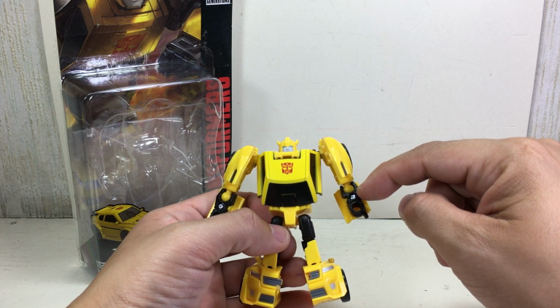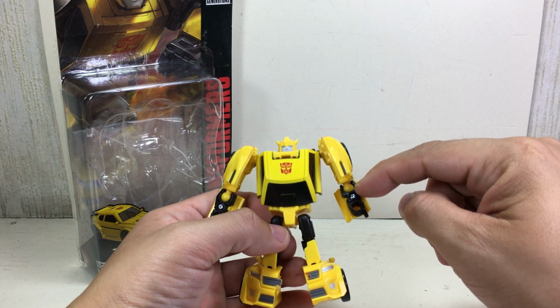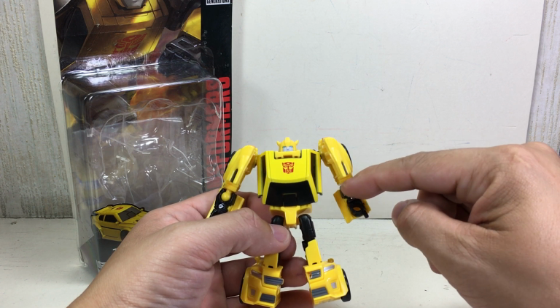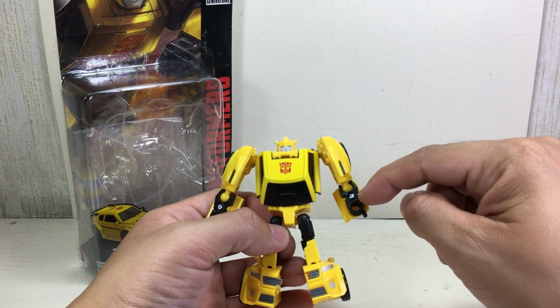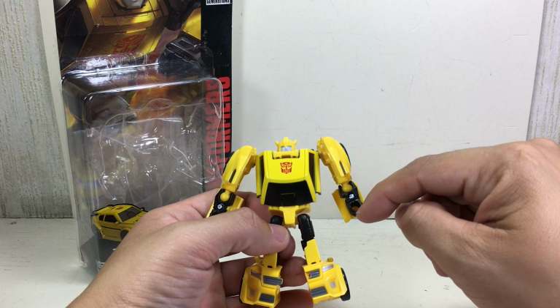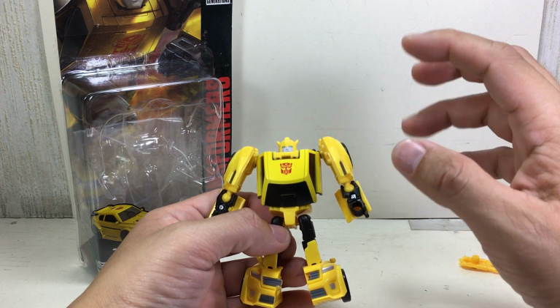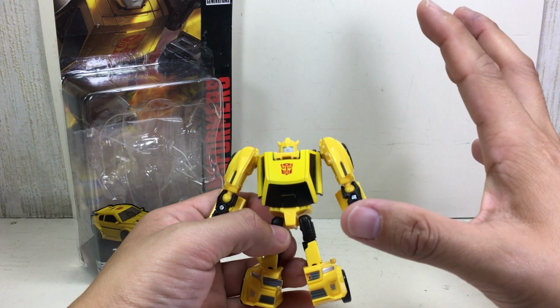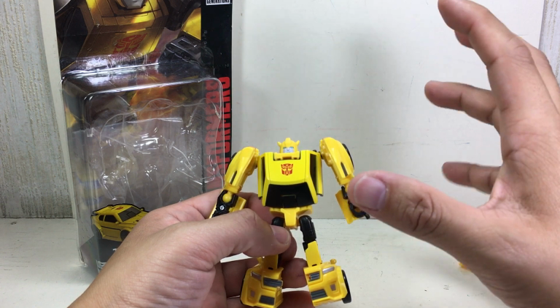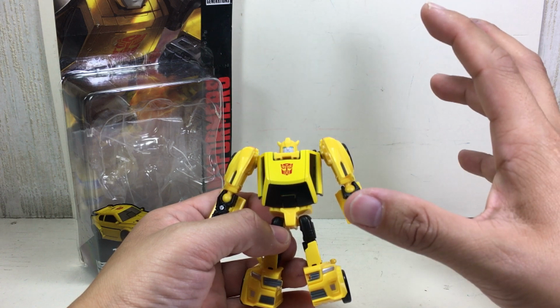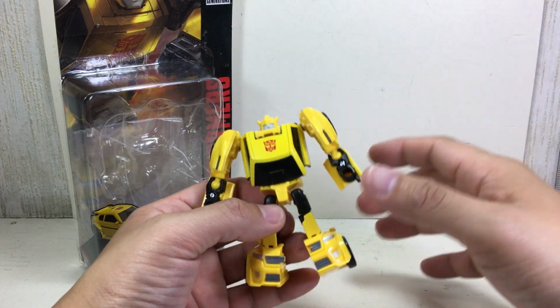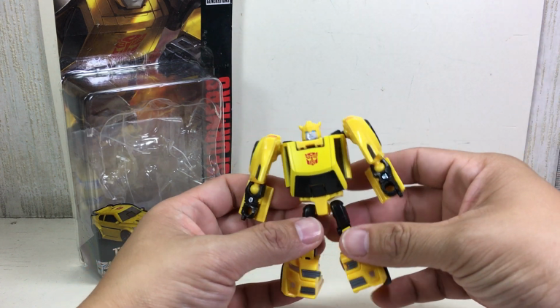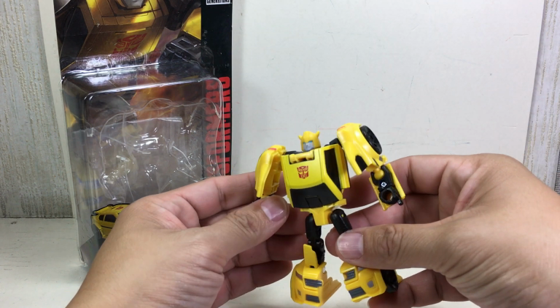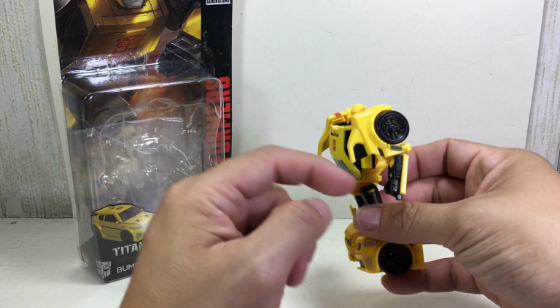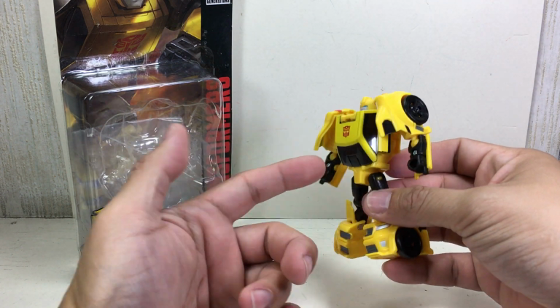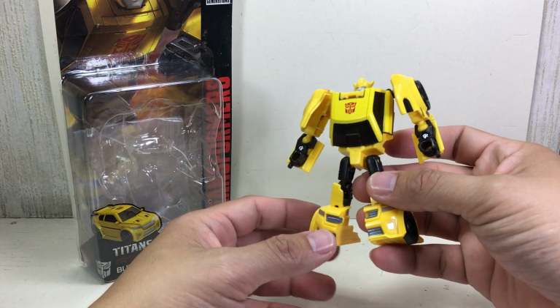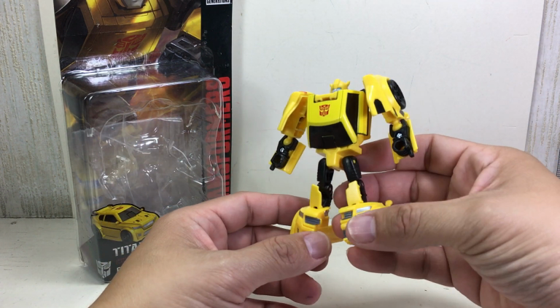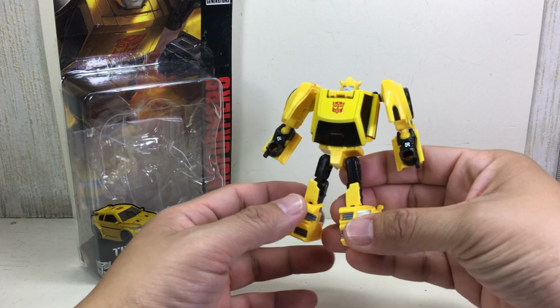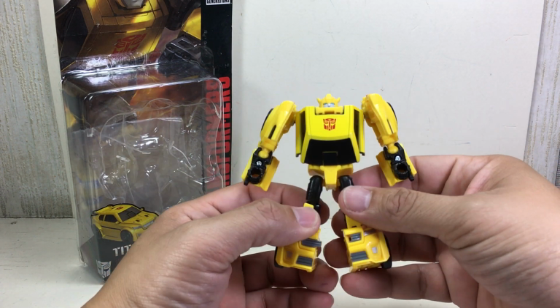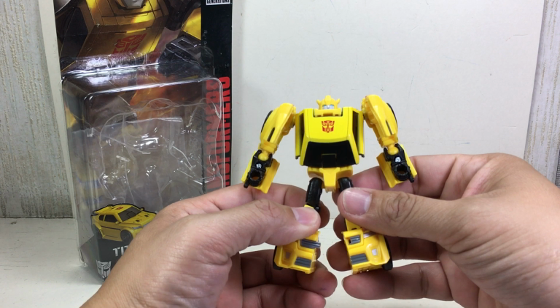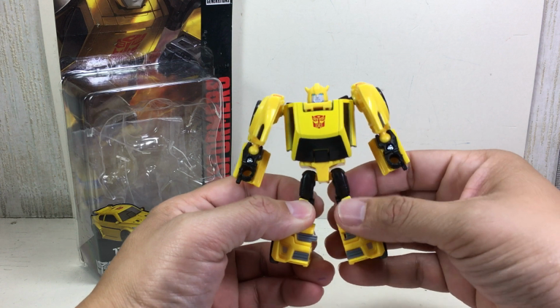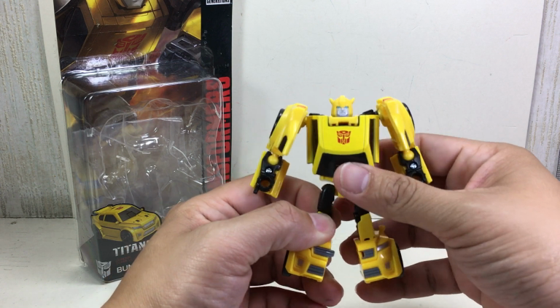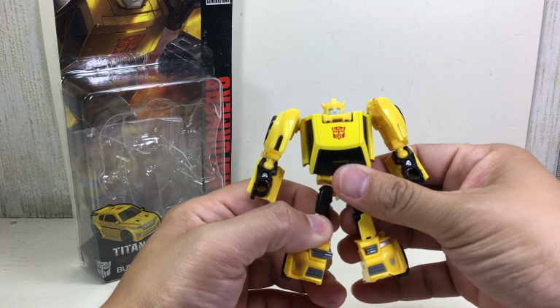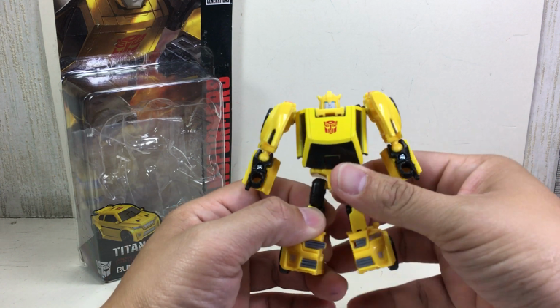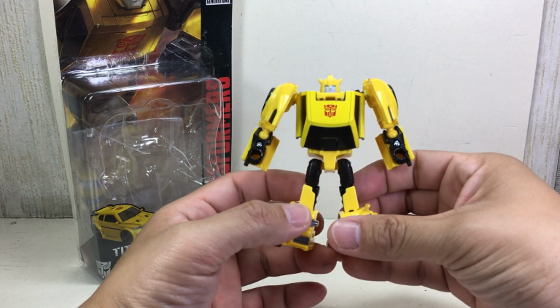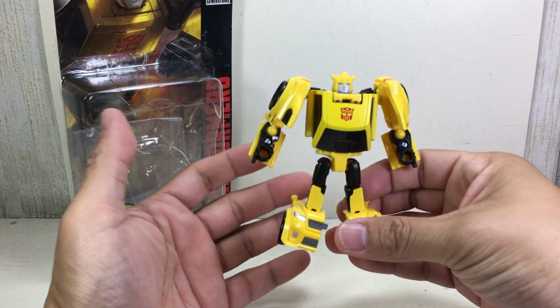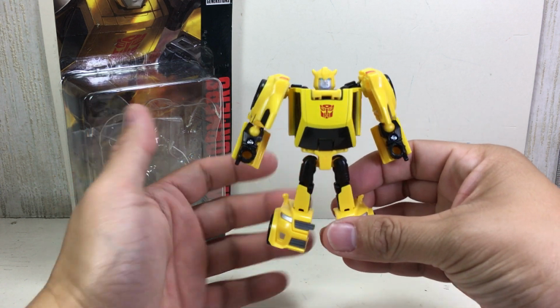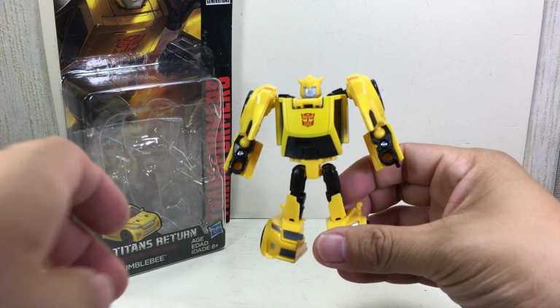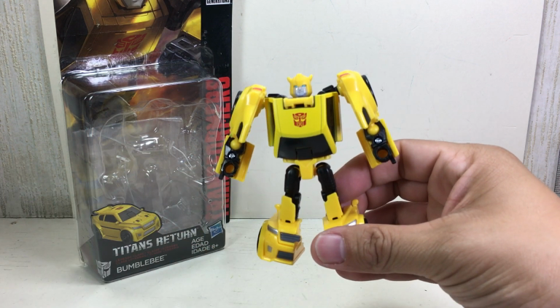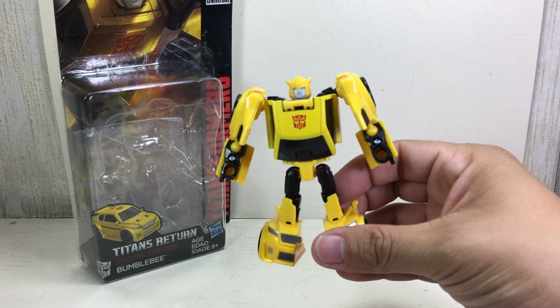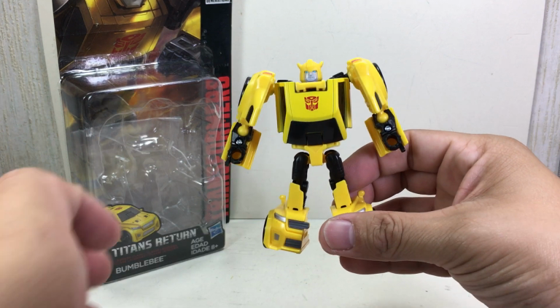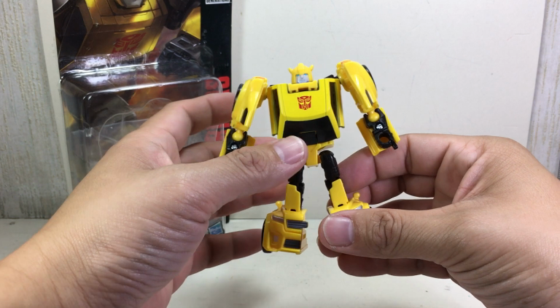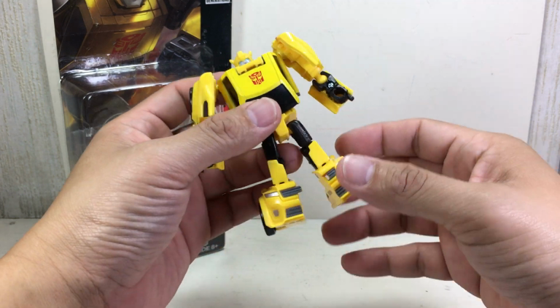I thought he had yellow forearms and black grayish hands. But the colors are very off-putting. I'm sure Takara Tomy will have a much better color representation of this figure.